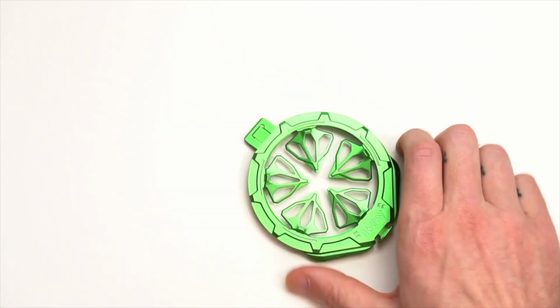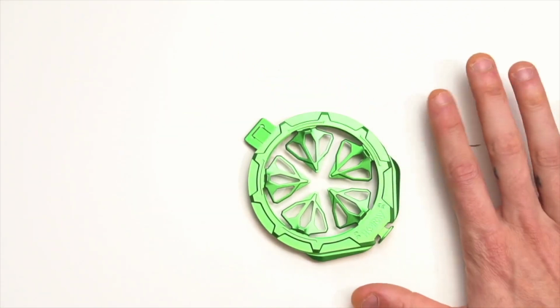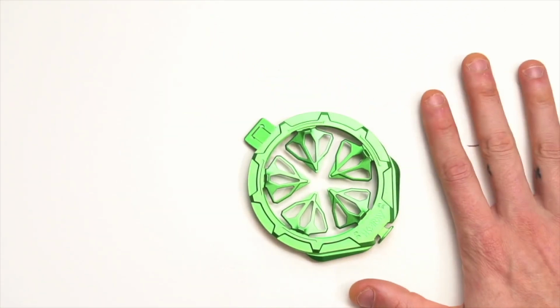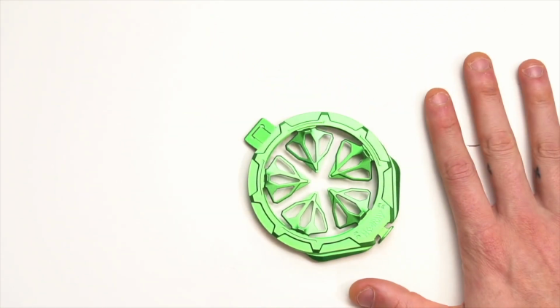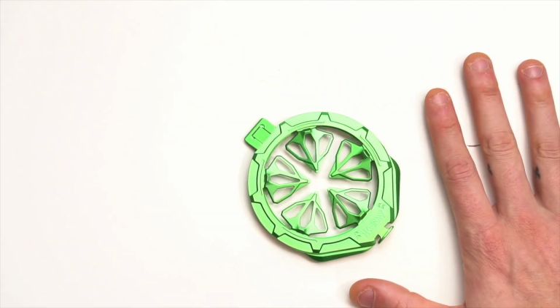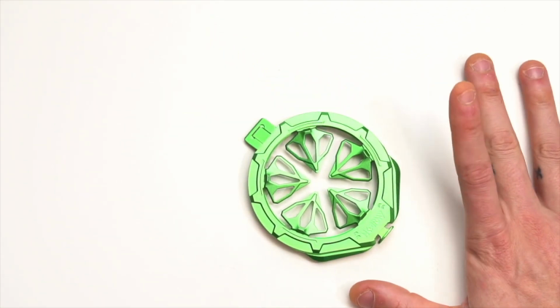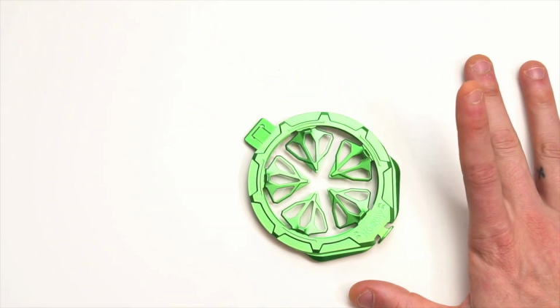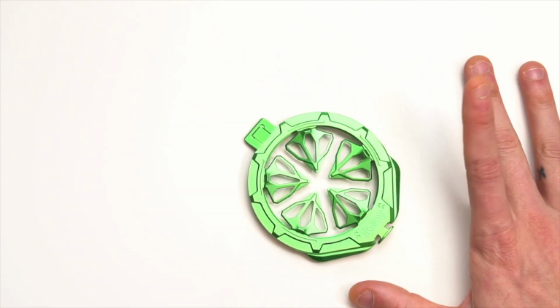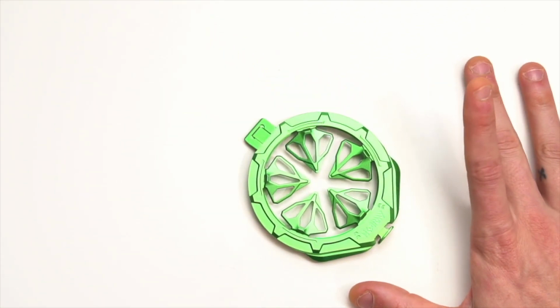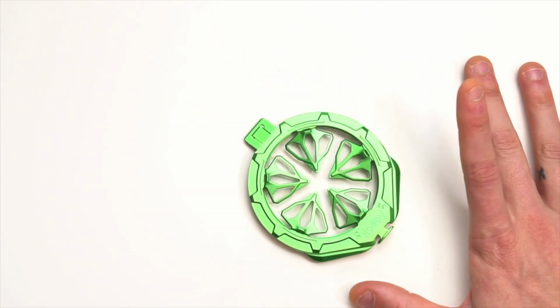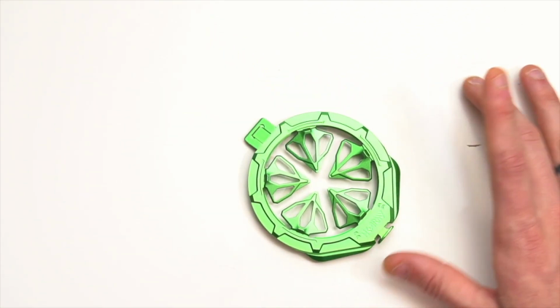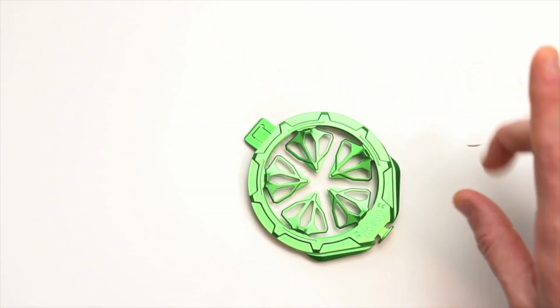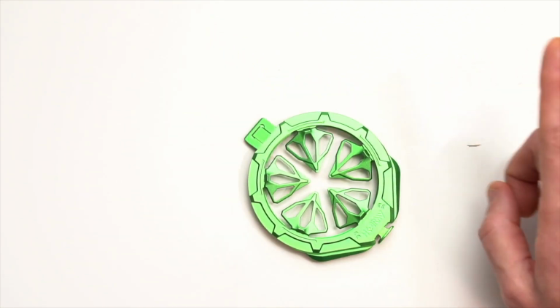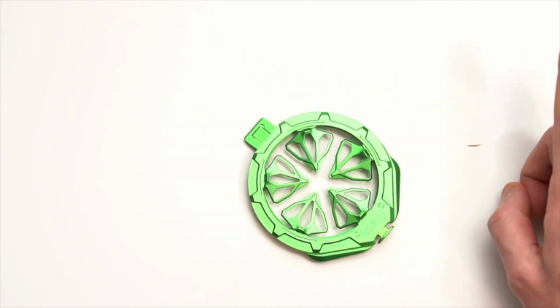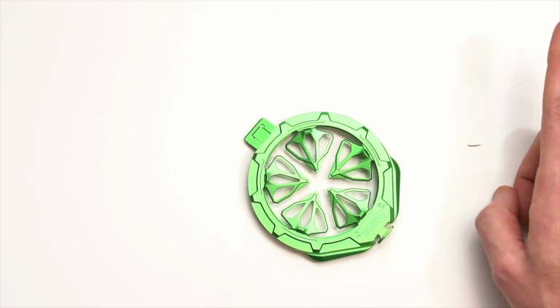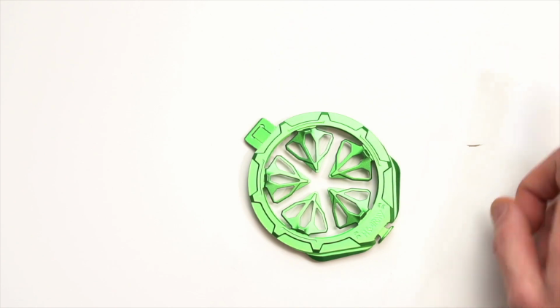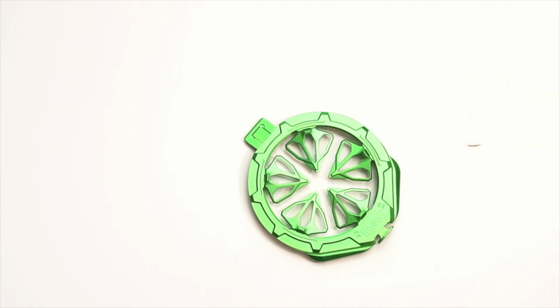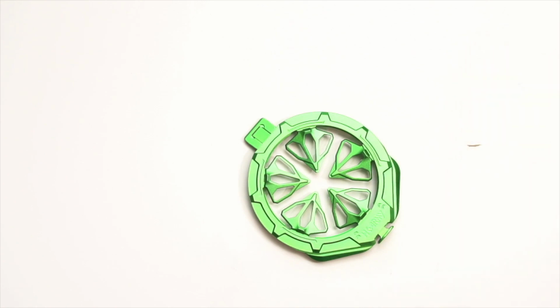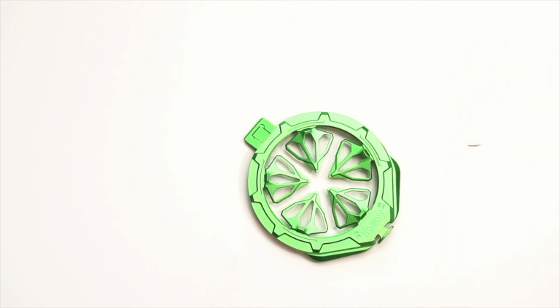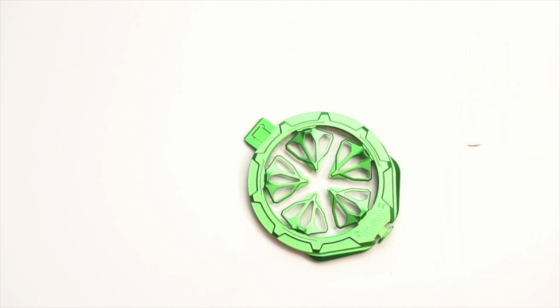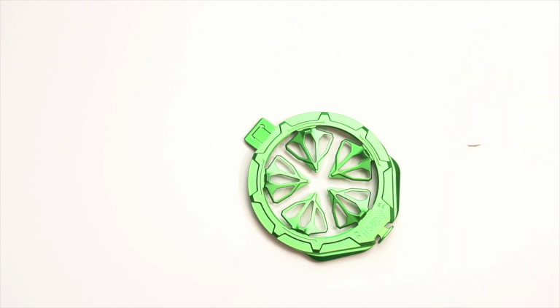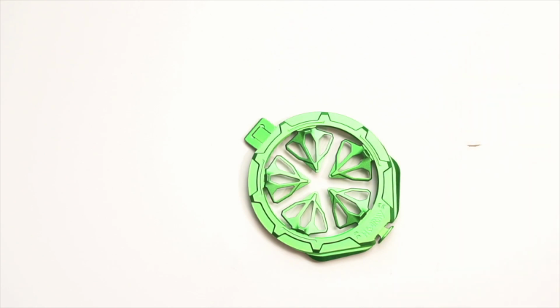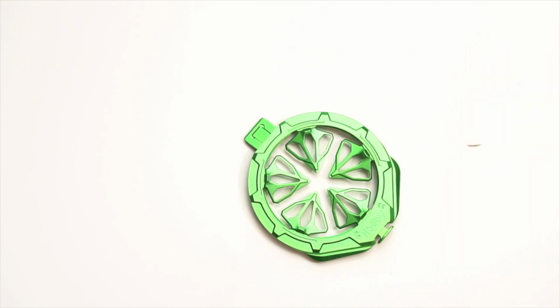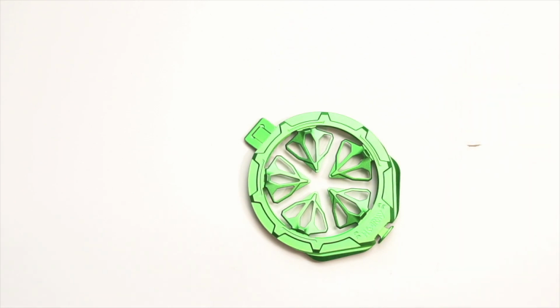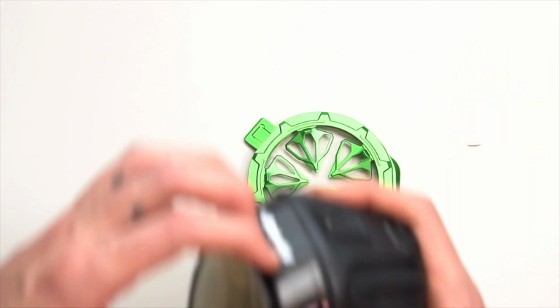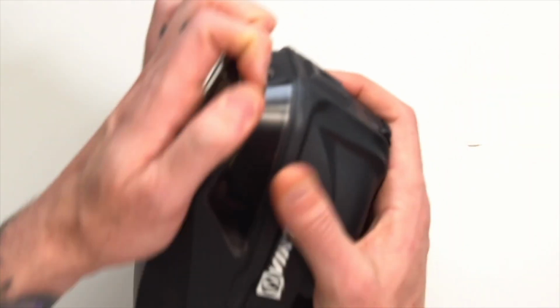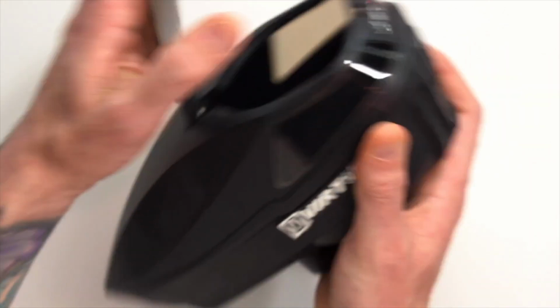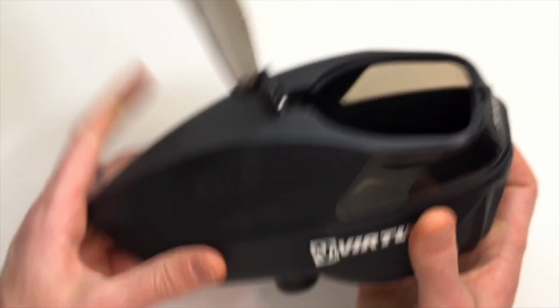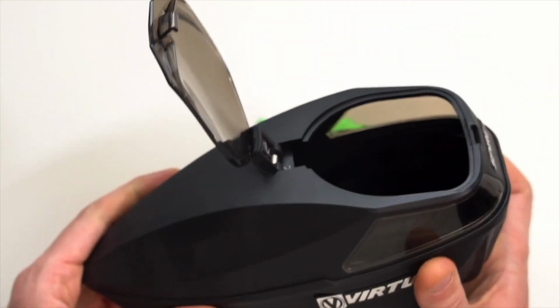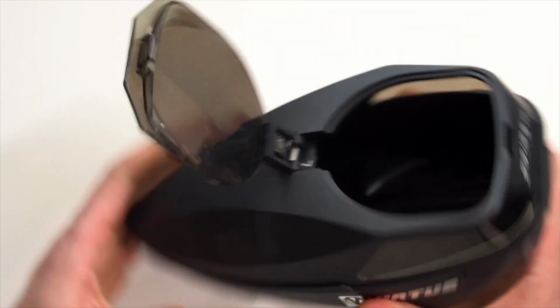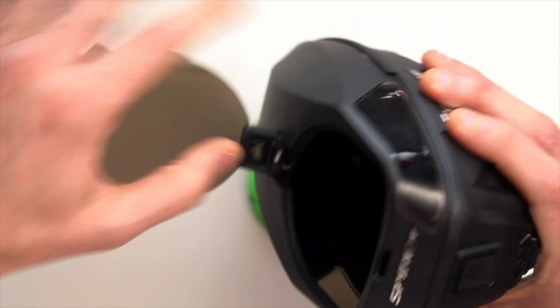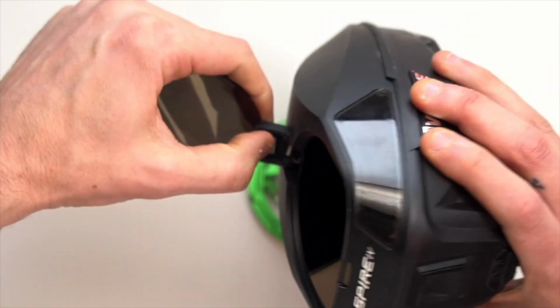One thing we kind of noticed about this though is that if we put it on a hopper — let me get that on there.